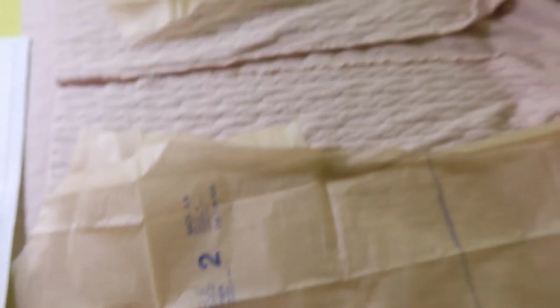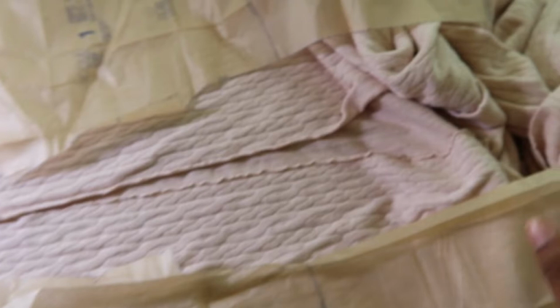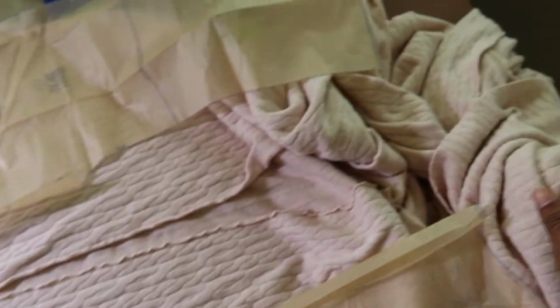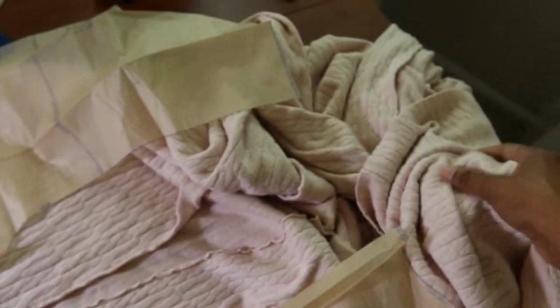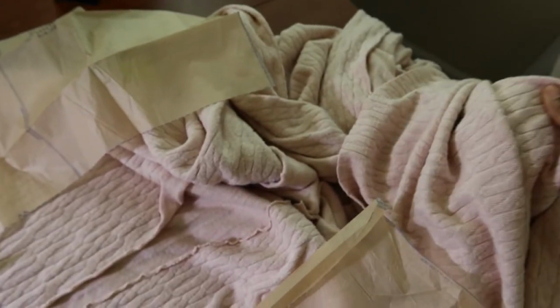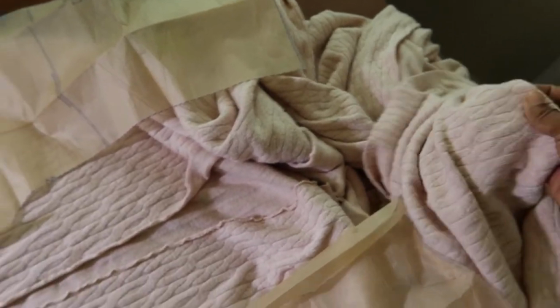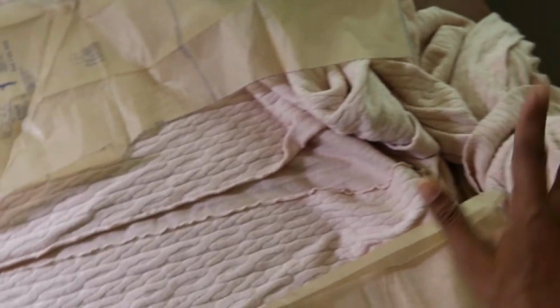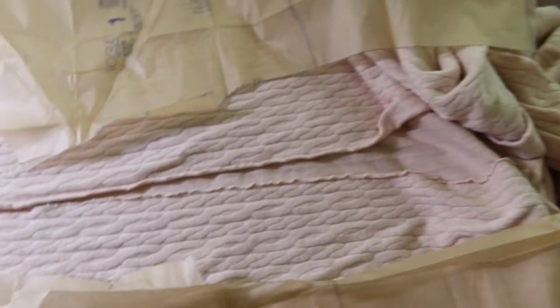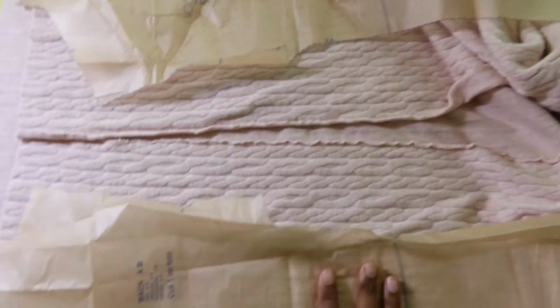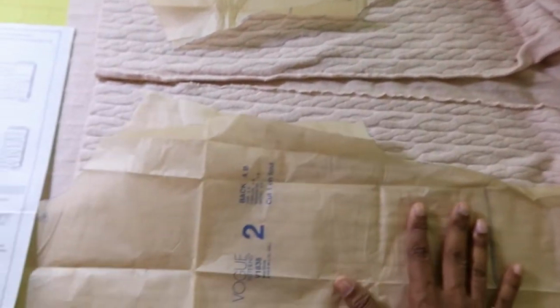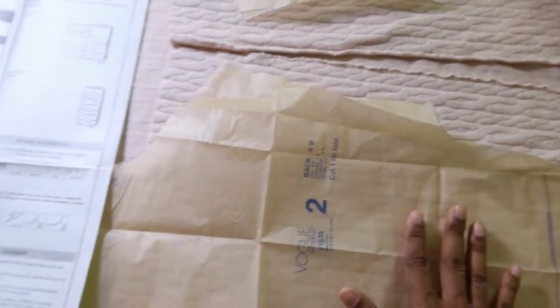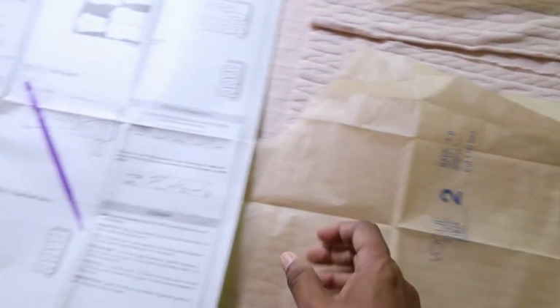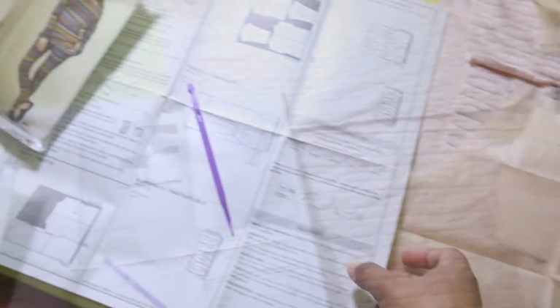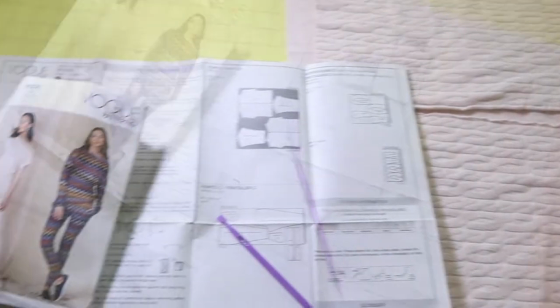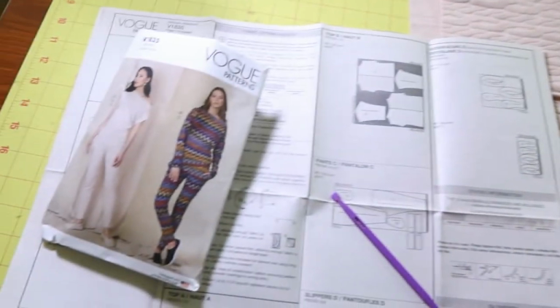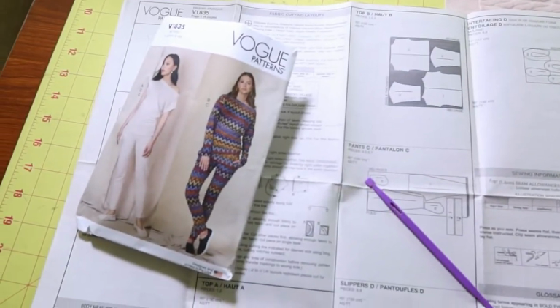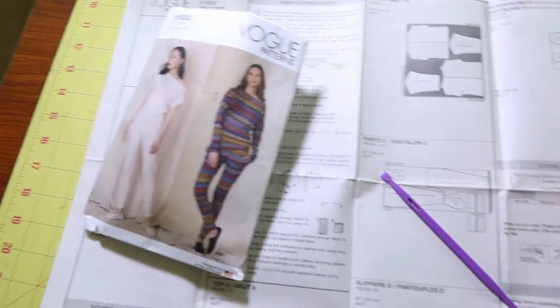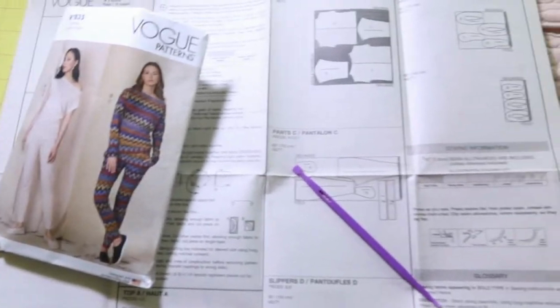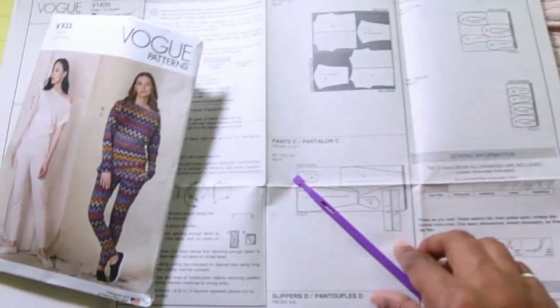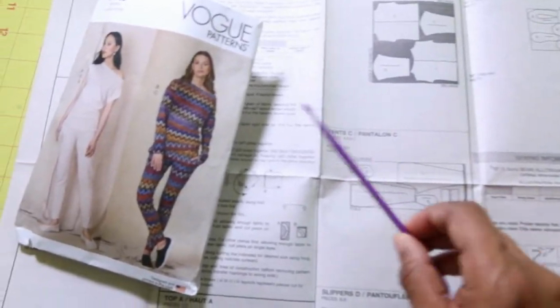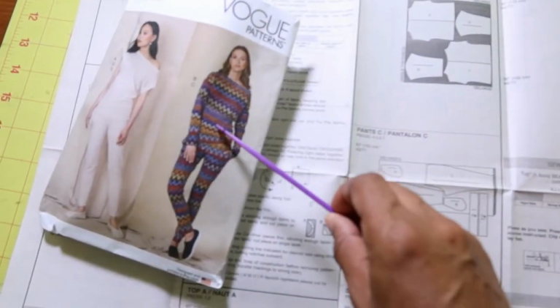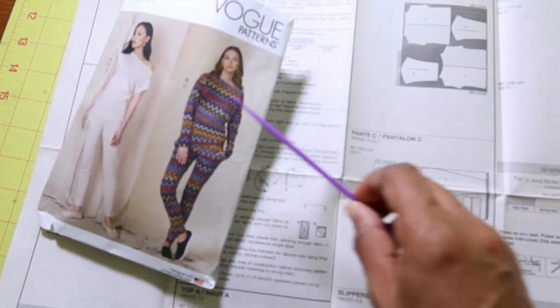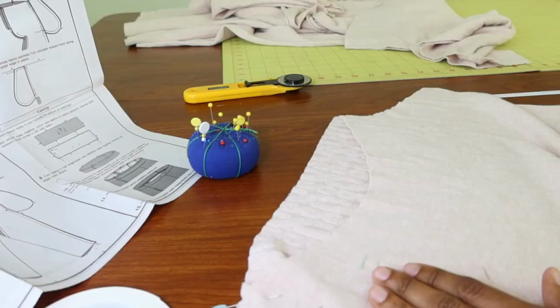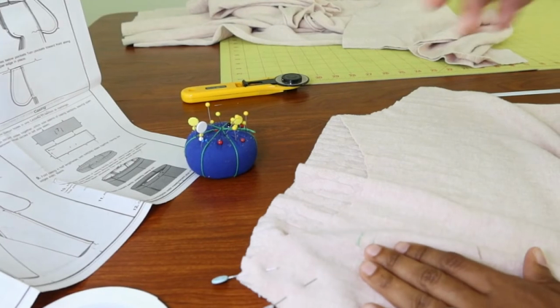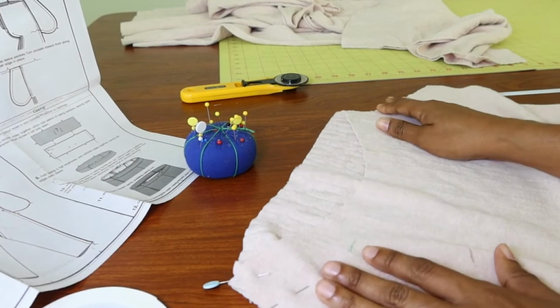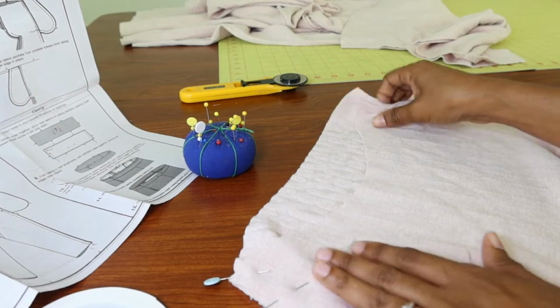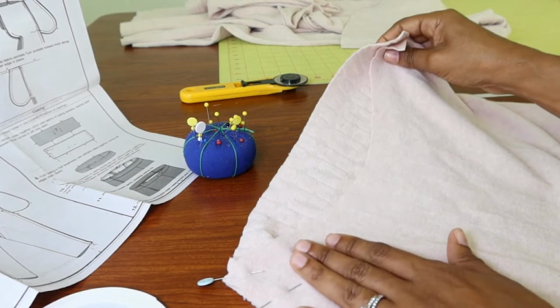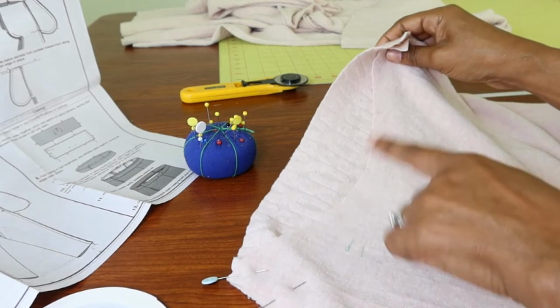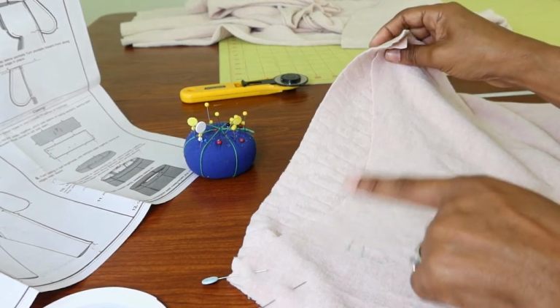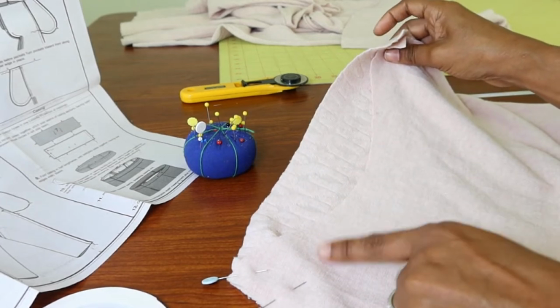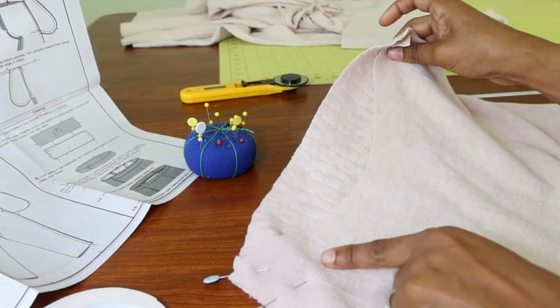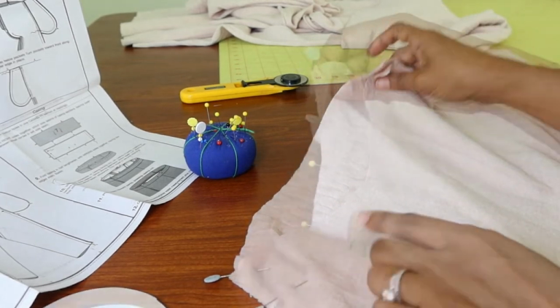I bought enough fabric to make something else, although I don't know what it'll be yet. I will figure out something else to make to go with this top. The neckline is going to be finished with a narrow hem.